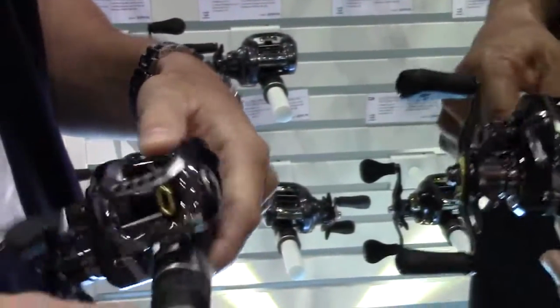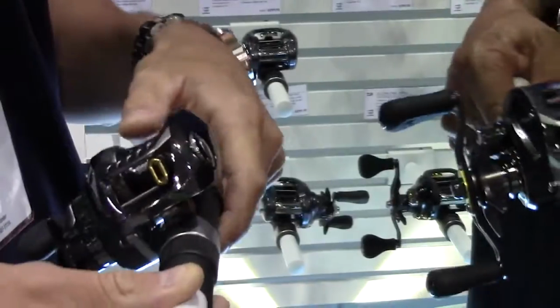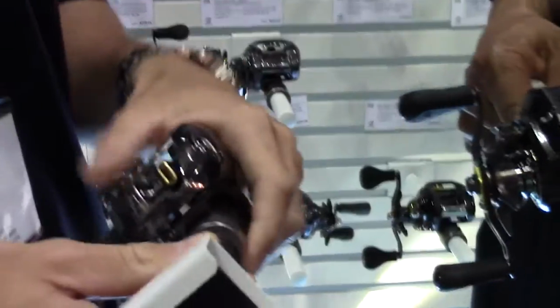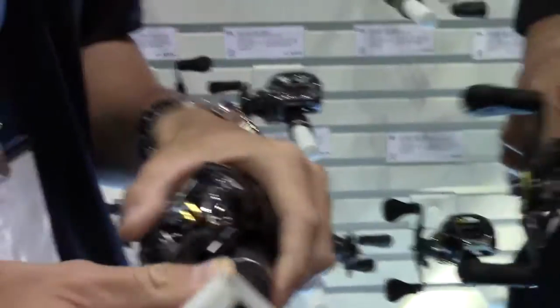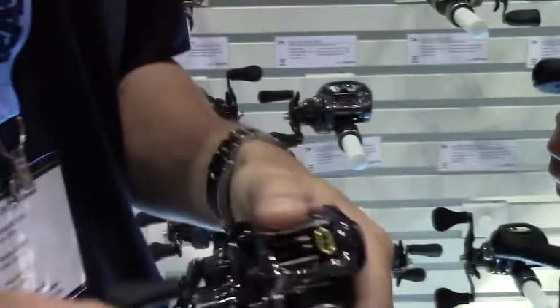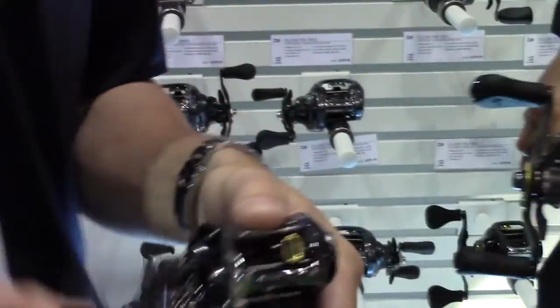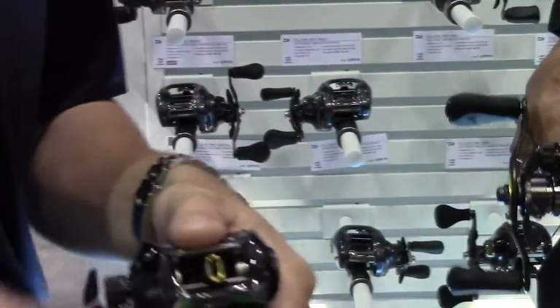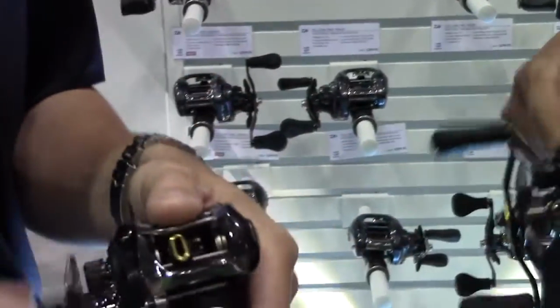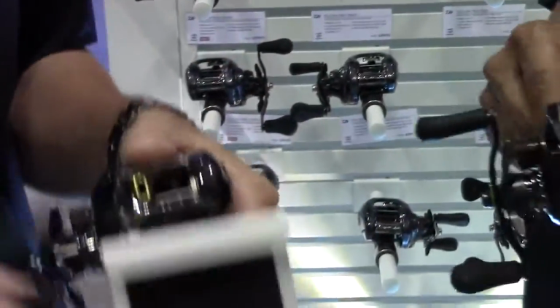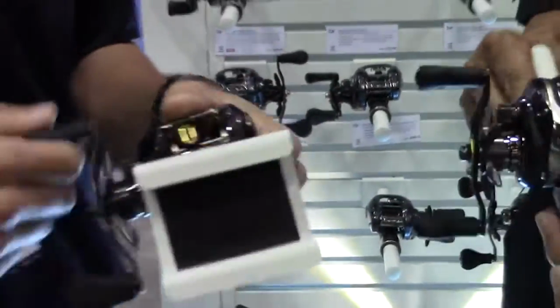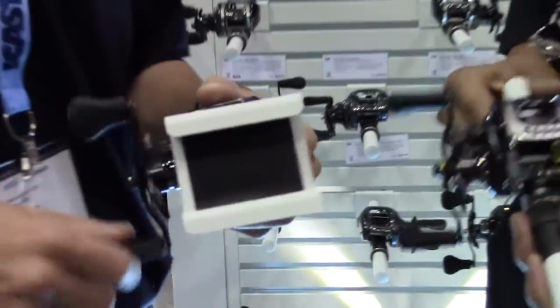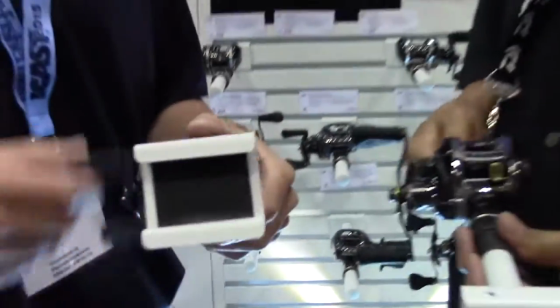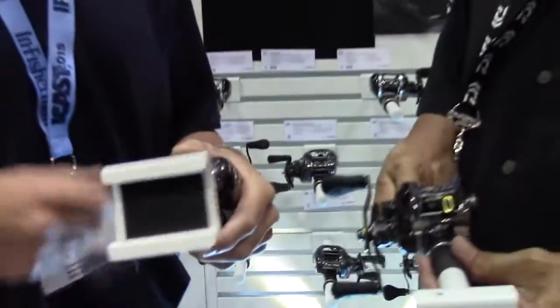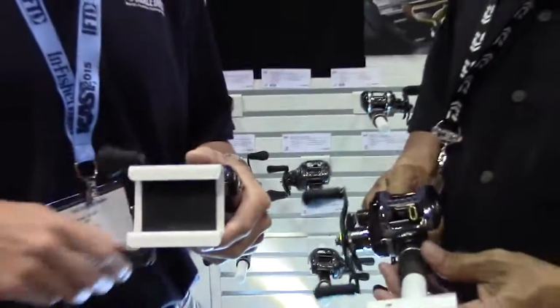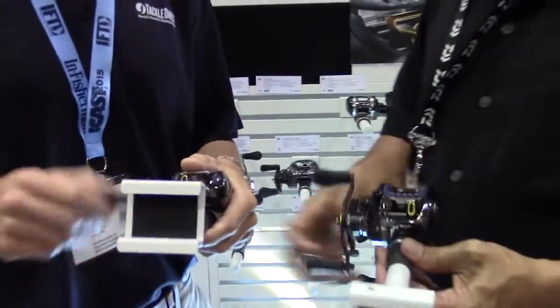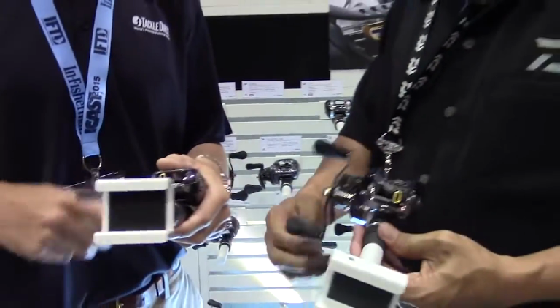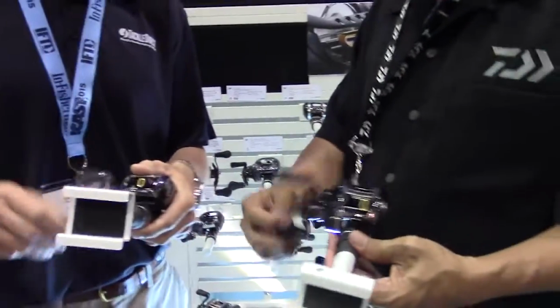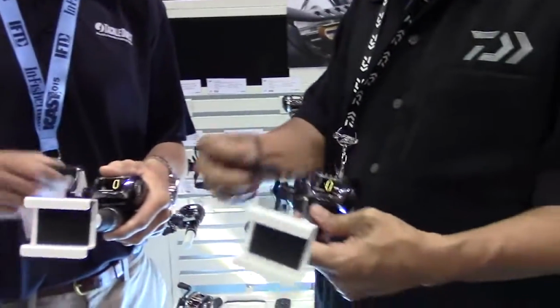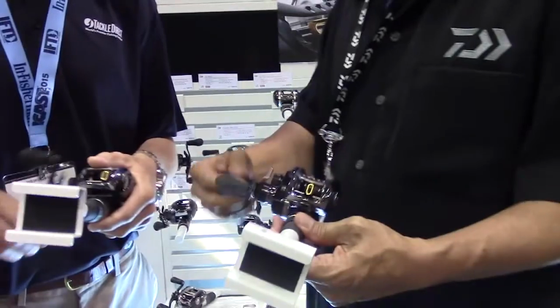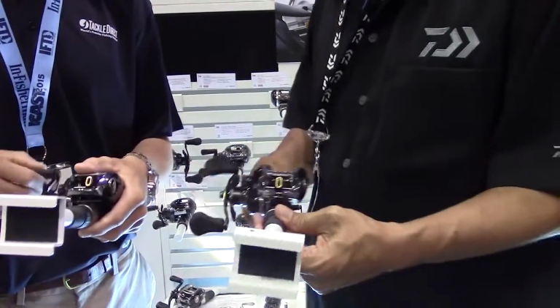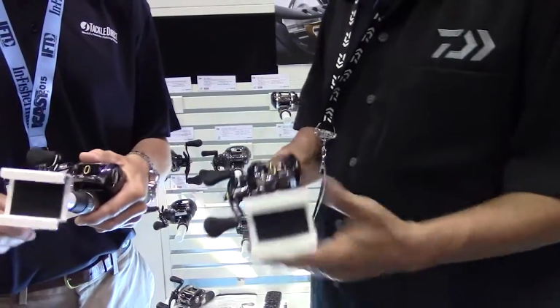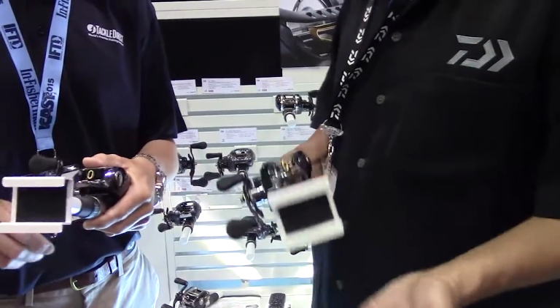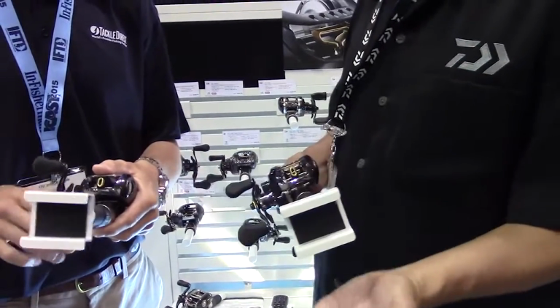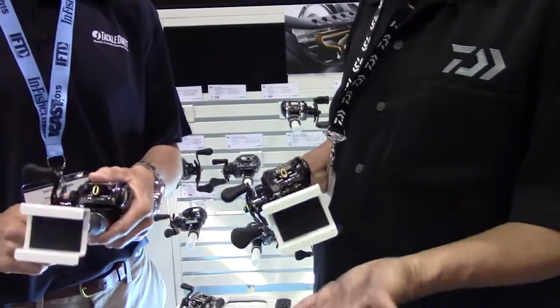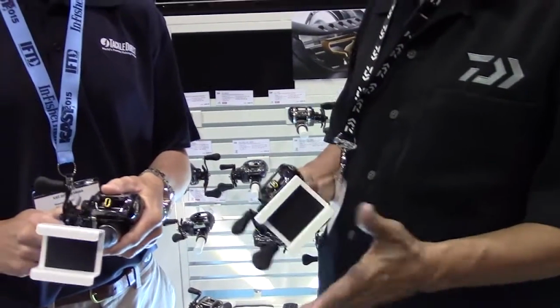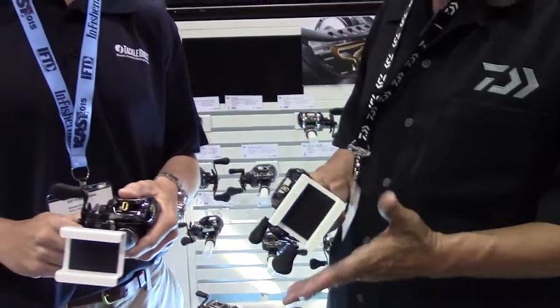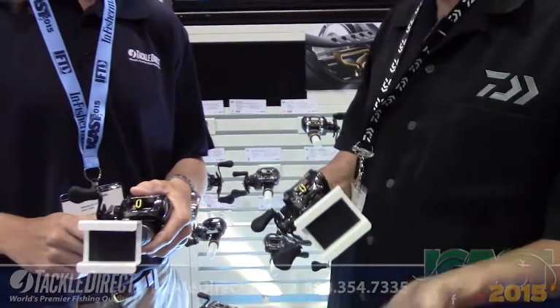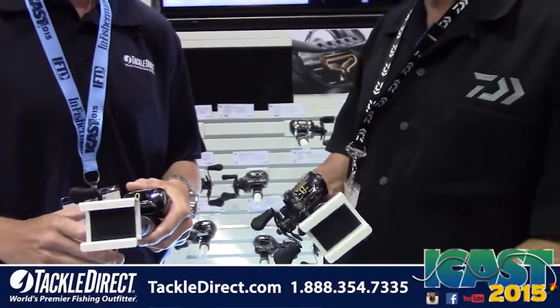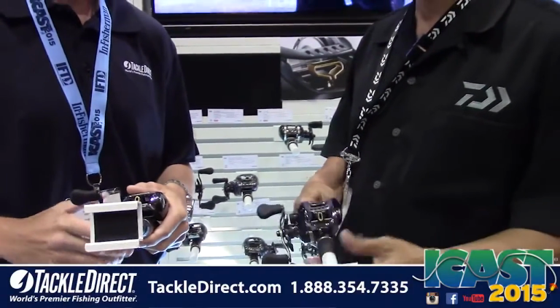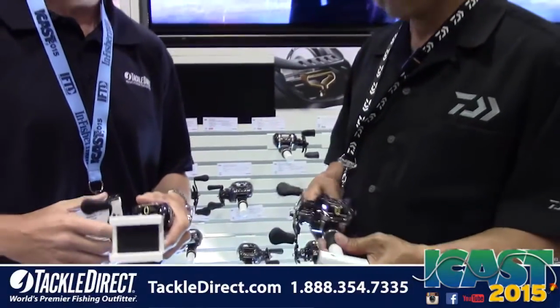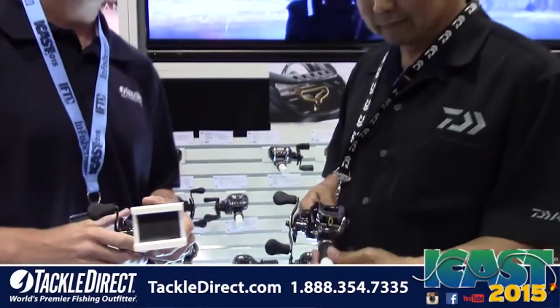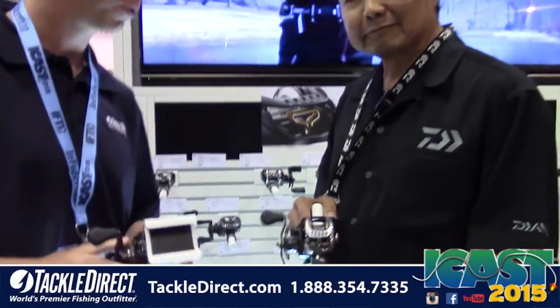That's really, really cool. I can tell you, this thing feels like butter. It's very smooth, as you noticed, and it casts very well. That's very lovely.